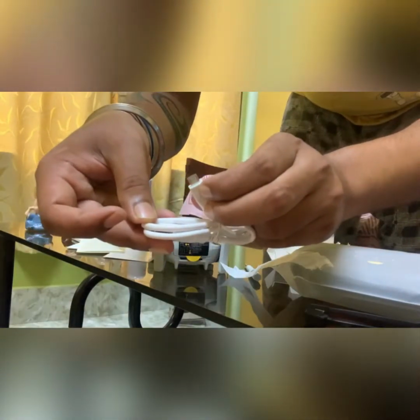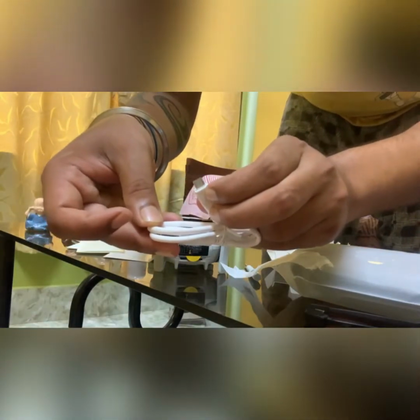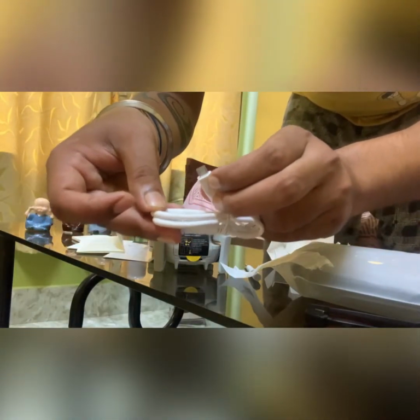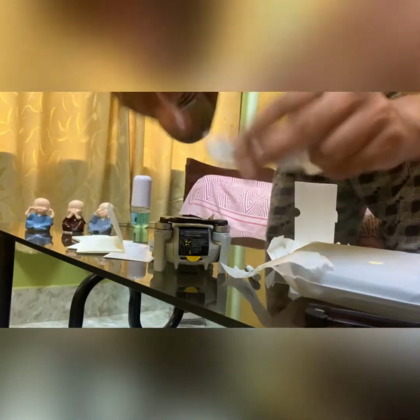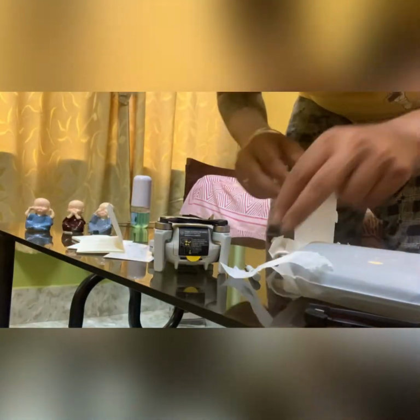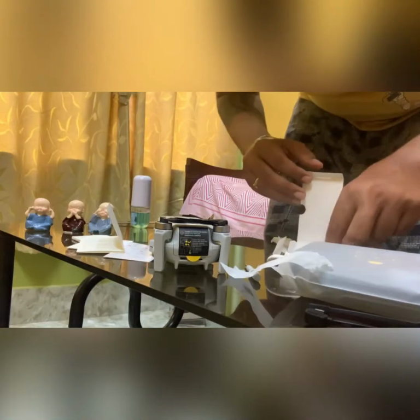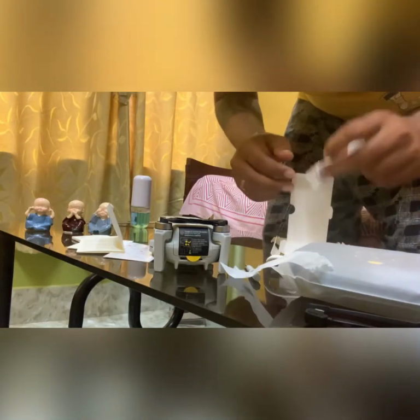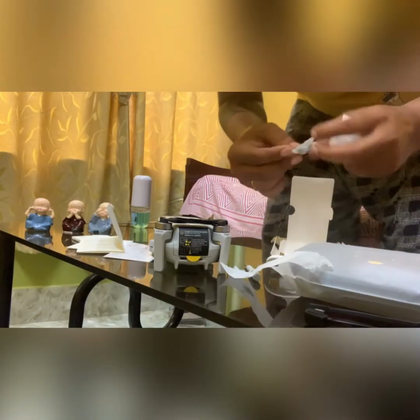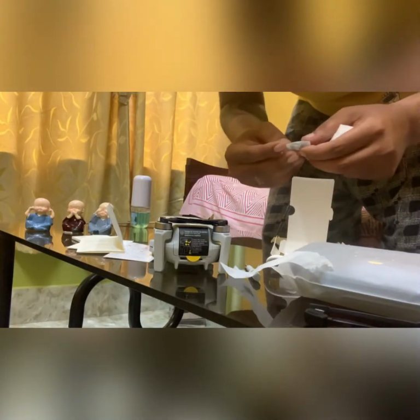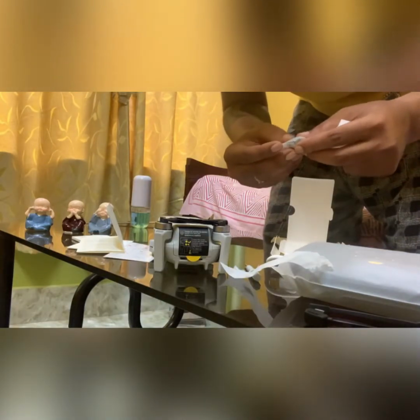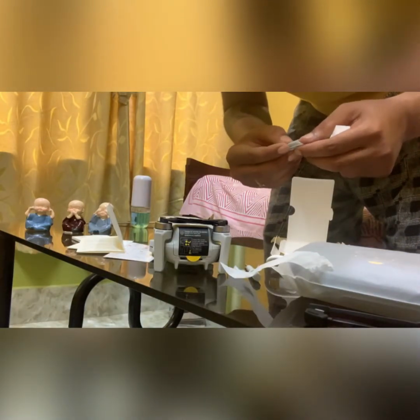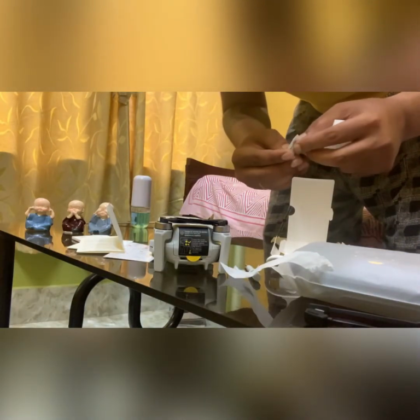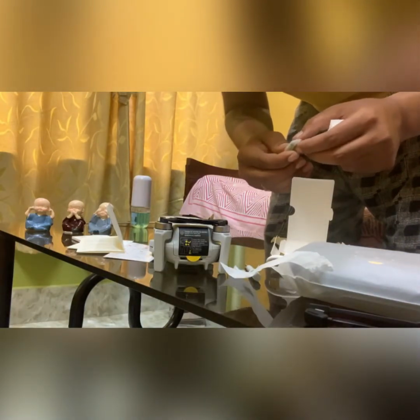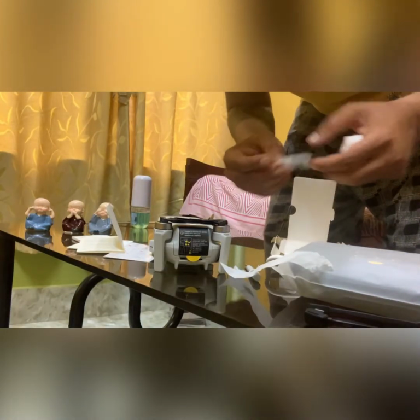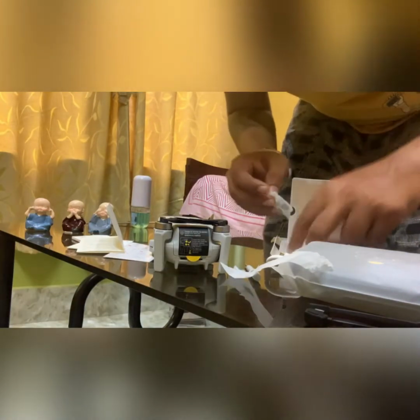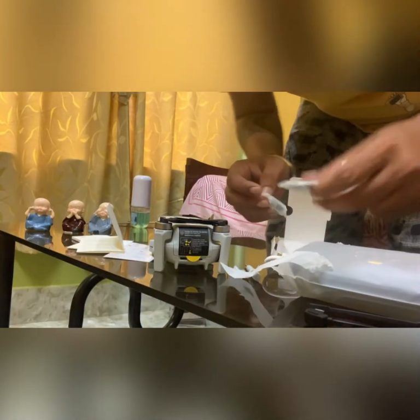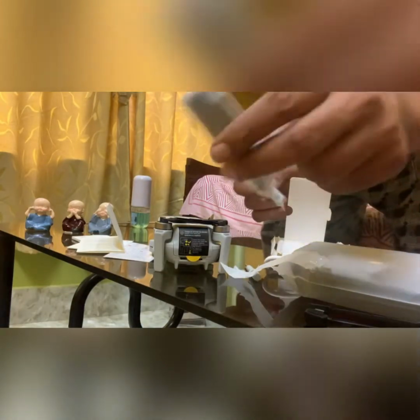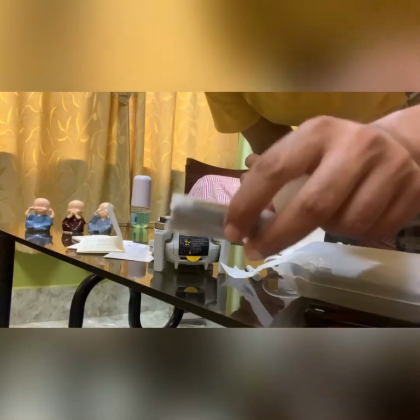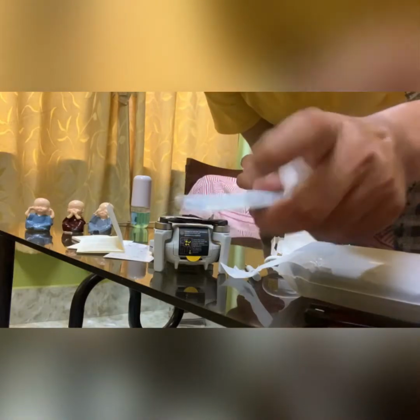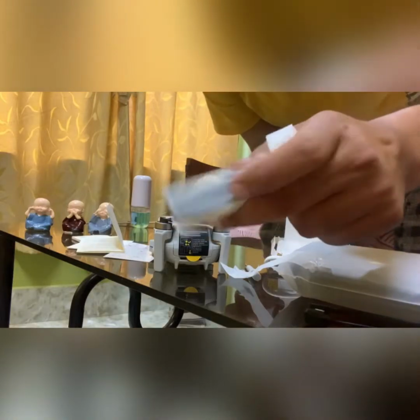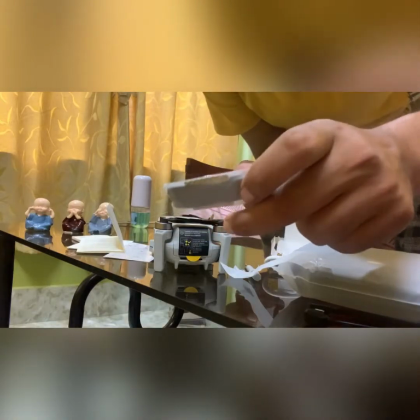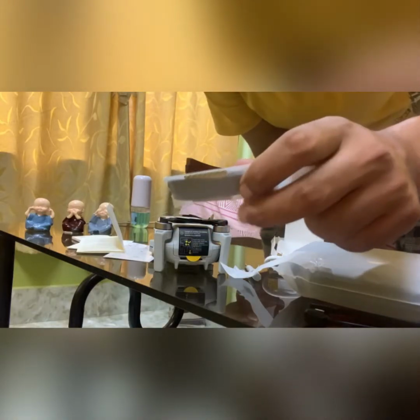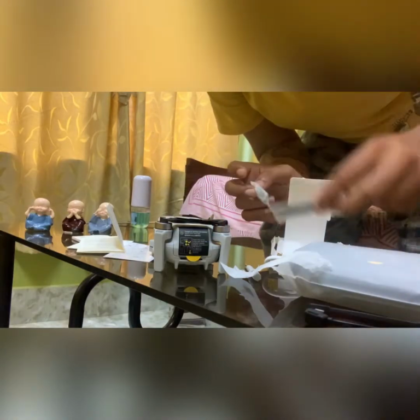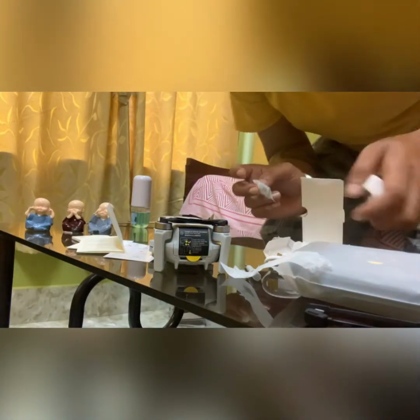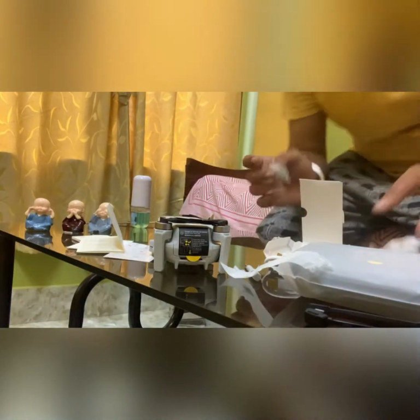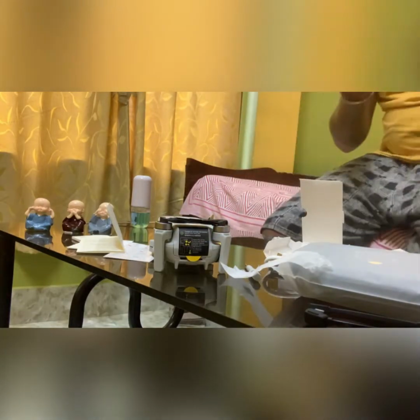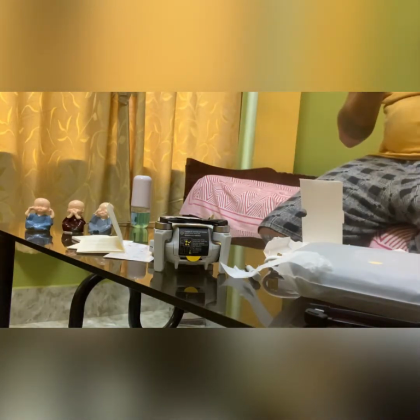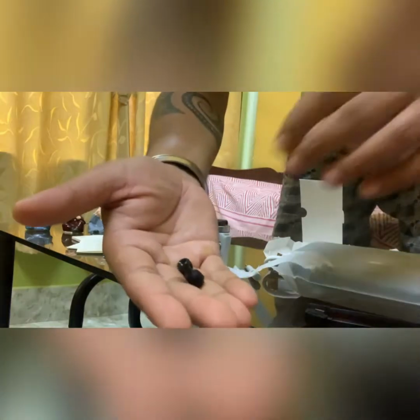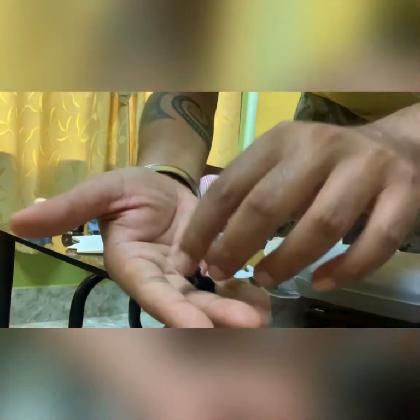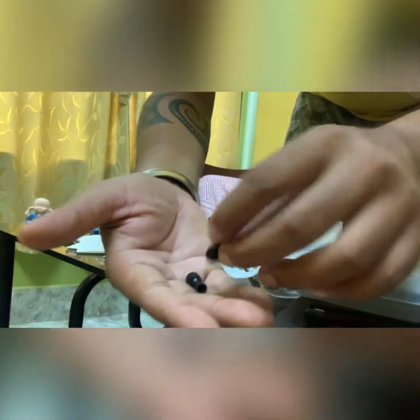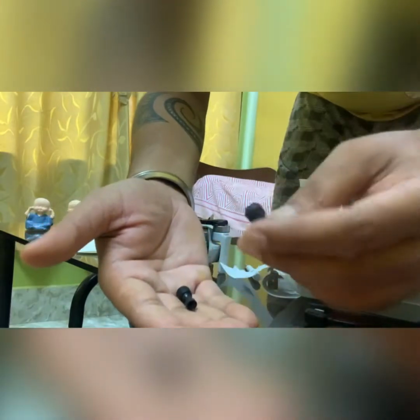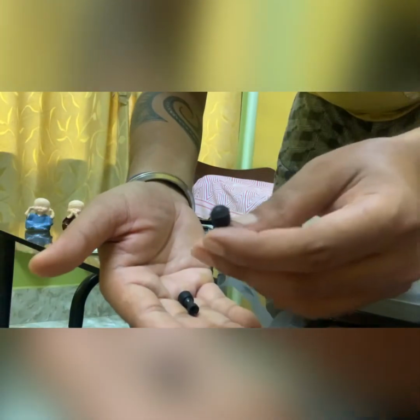These — the propellers — are extra propellers that will come in handy. And these are the extra joystick controllers for the remote.